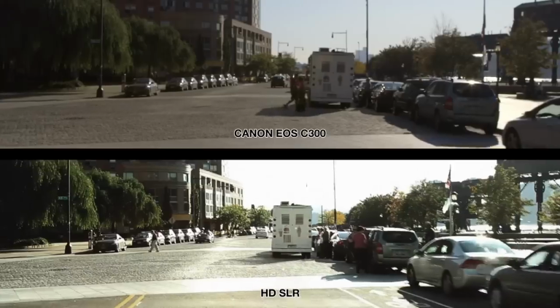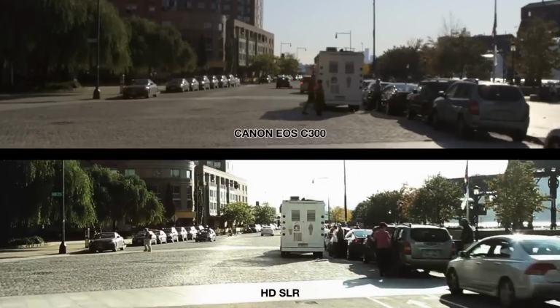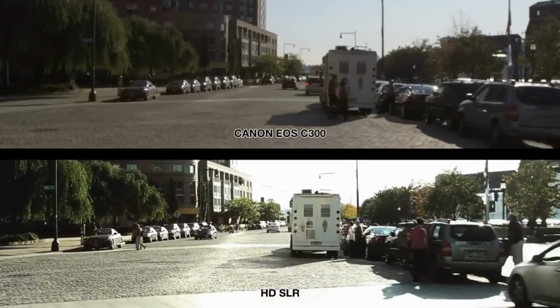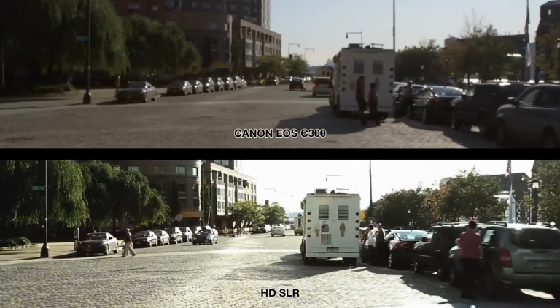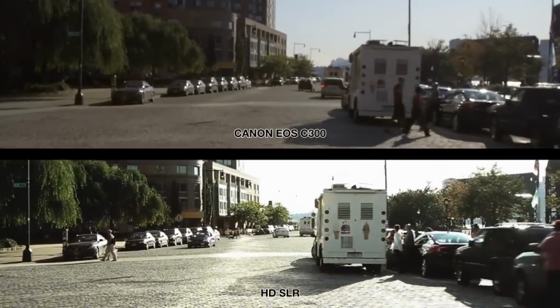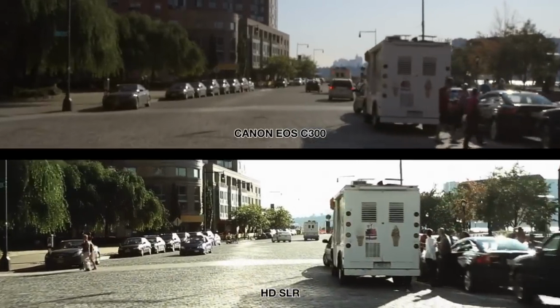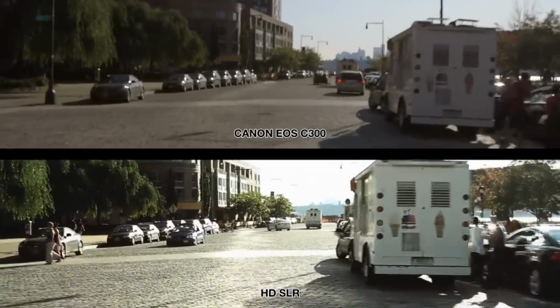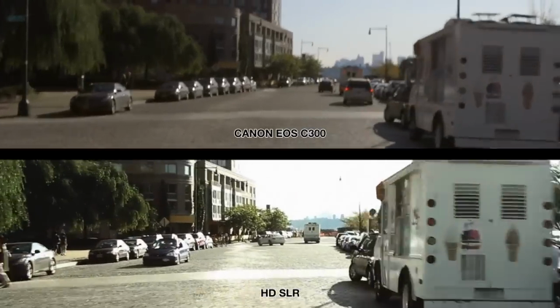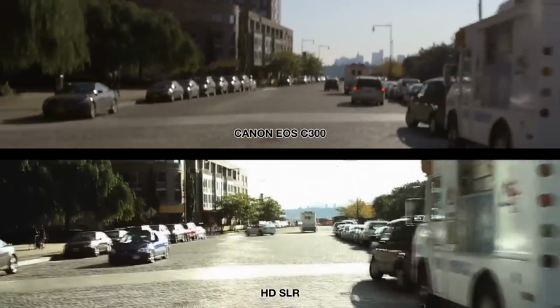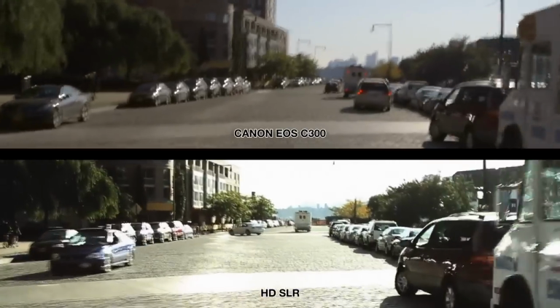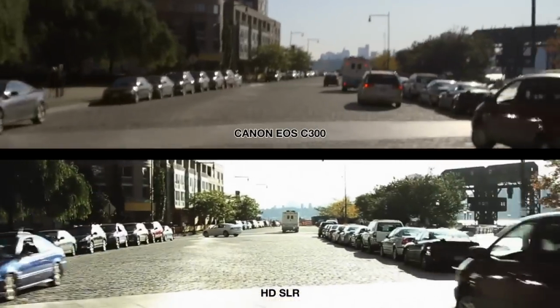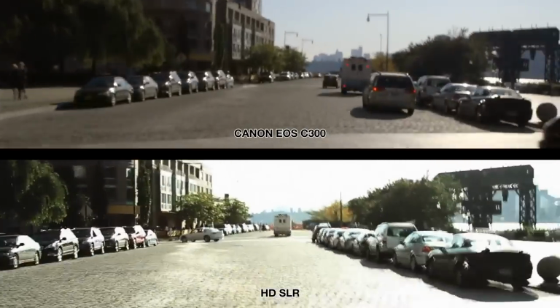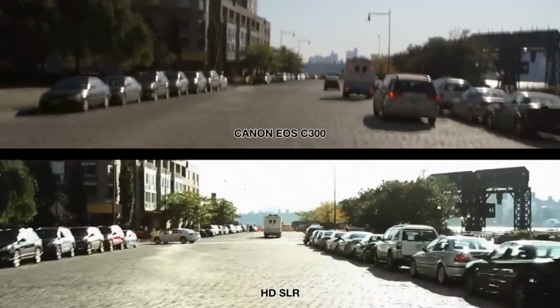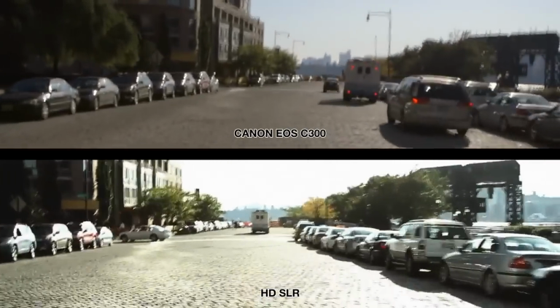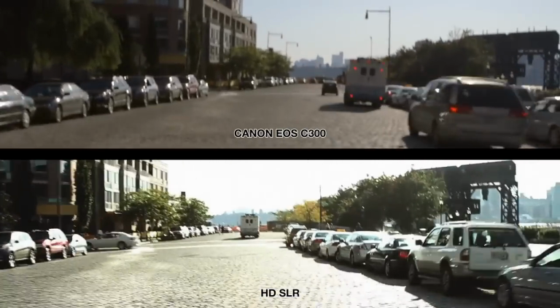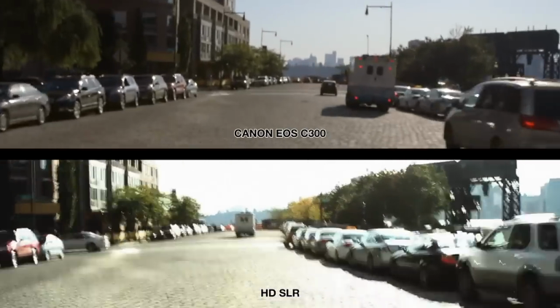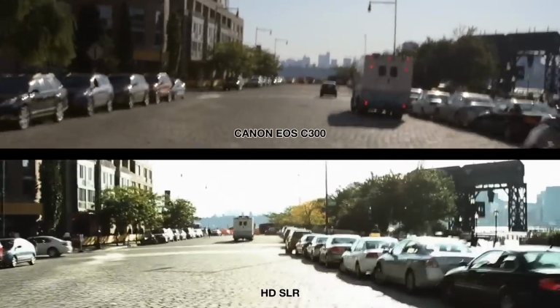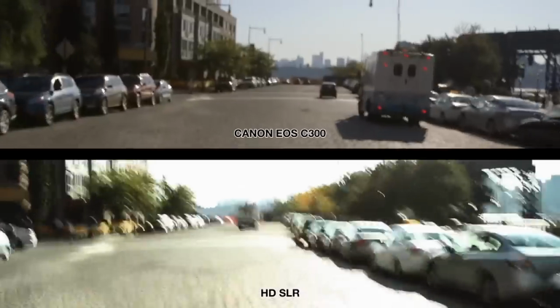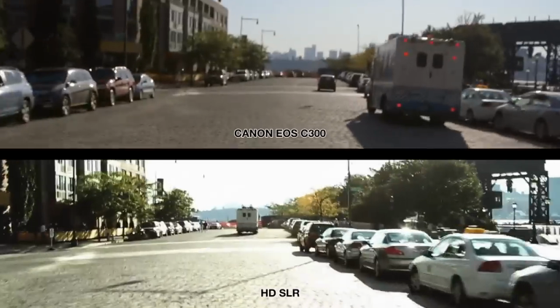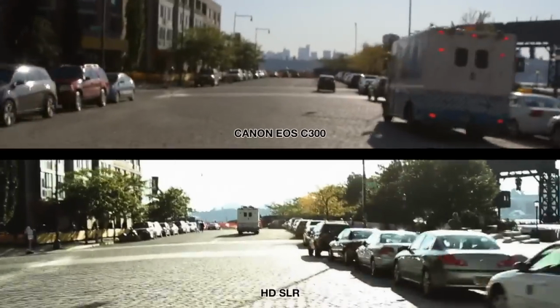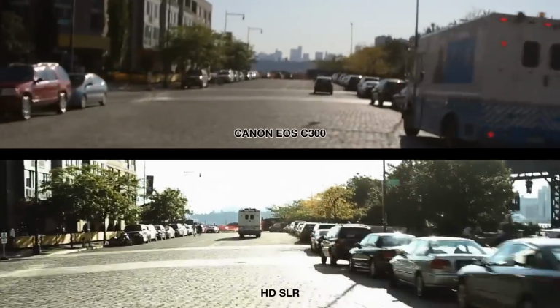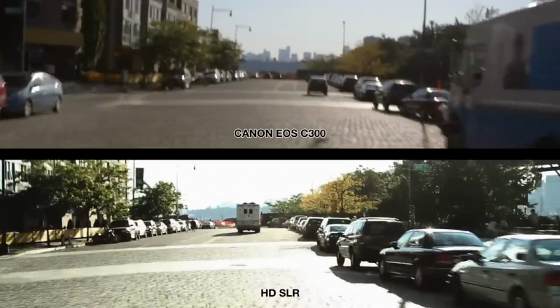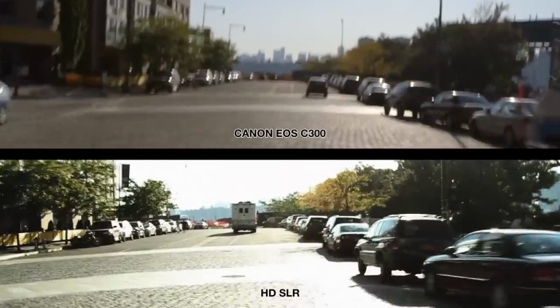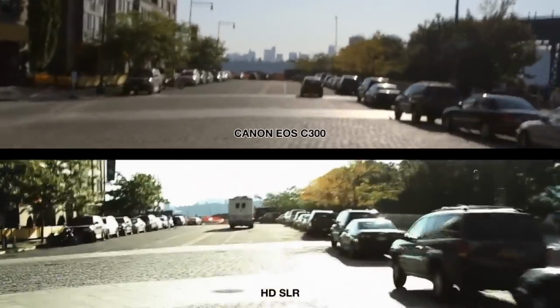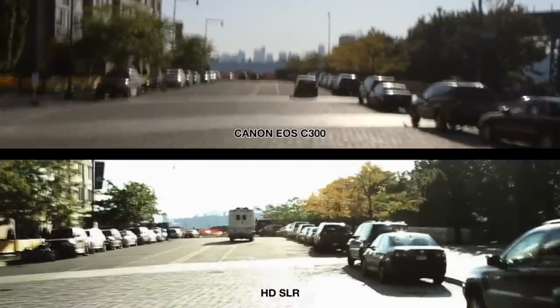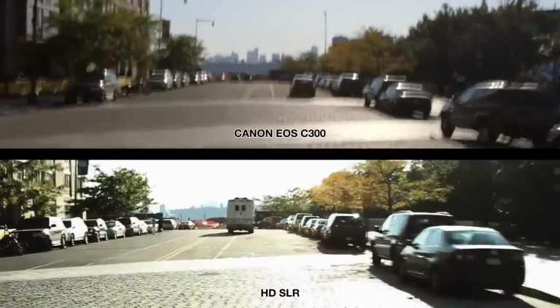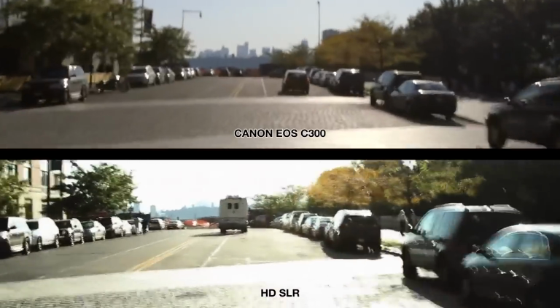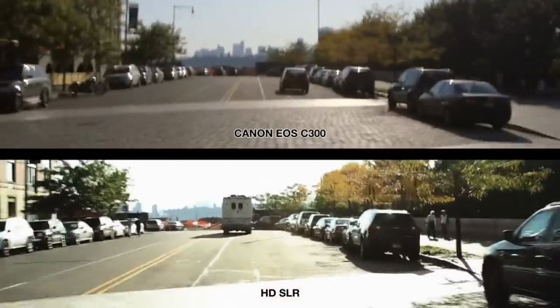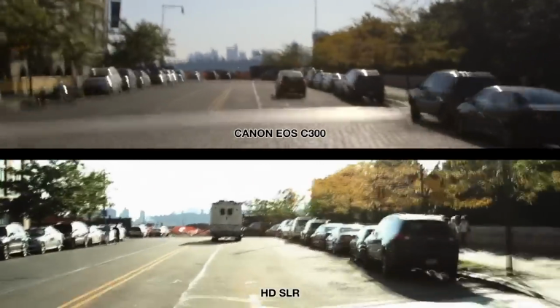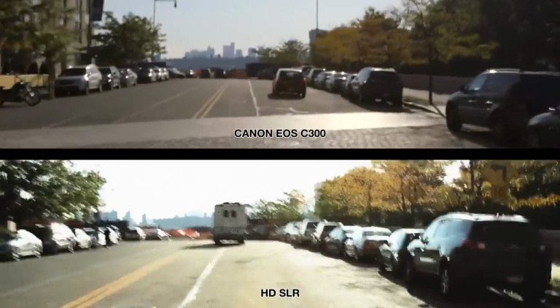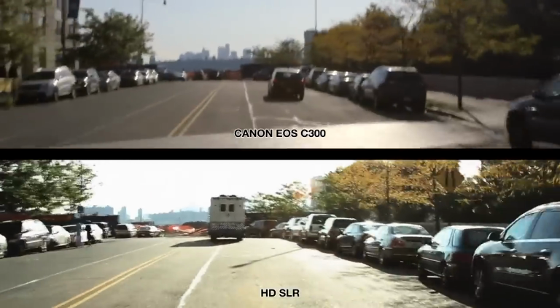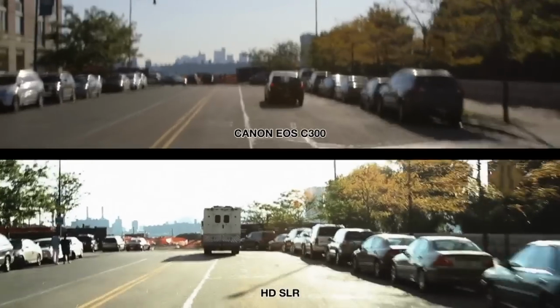We also mounted an HD SLR and the C300 on the same car mount and went over a rough cobblestone road. Both images shake, but the HD SLR introduces a jello effect that makes the shot unusable and unfixable.